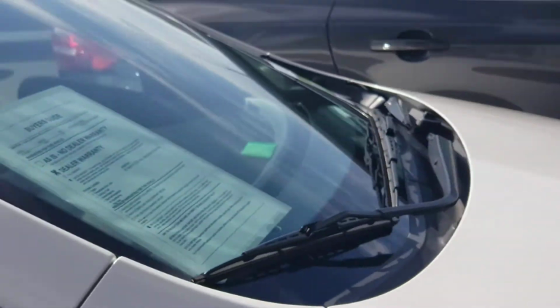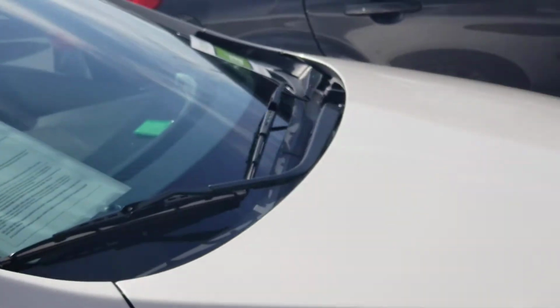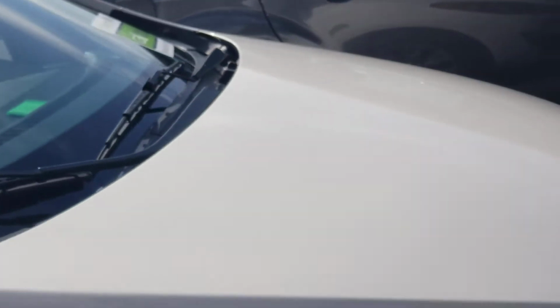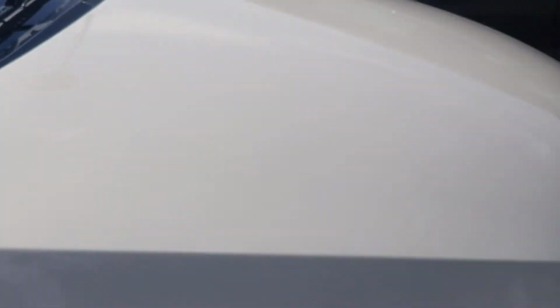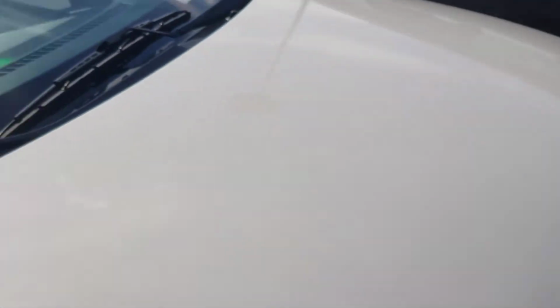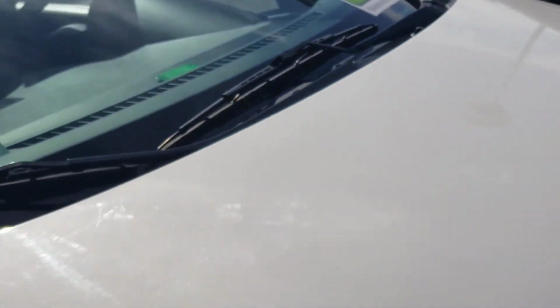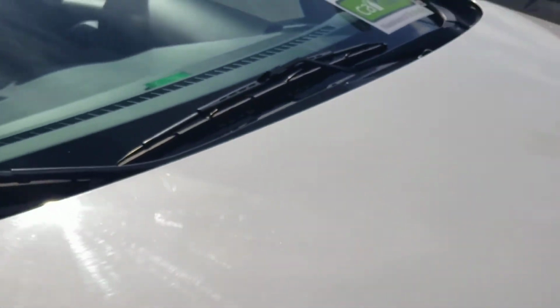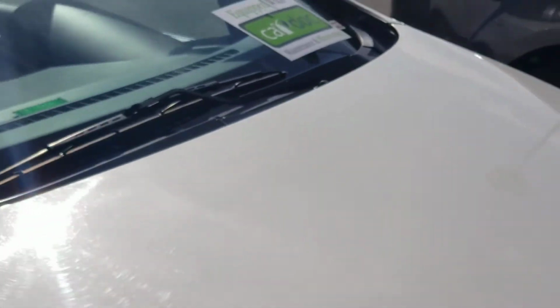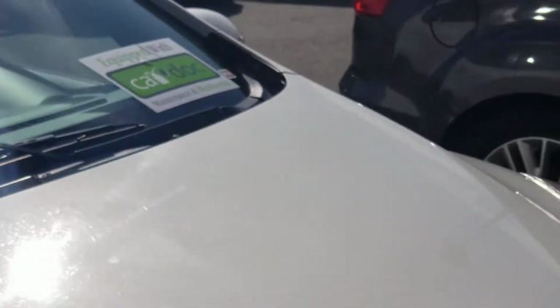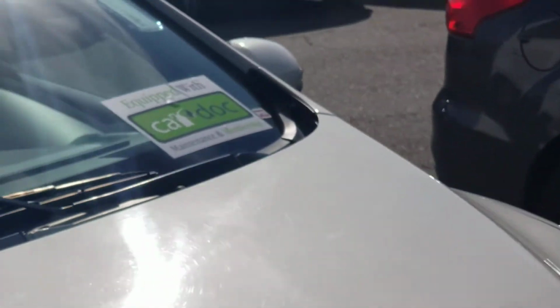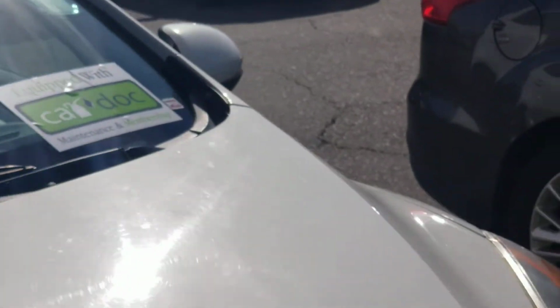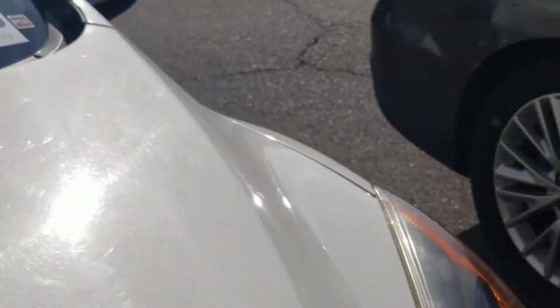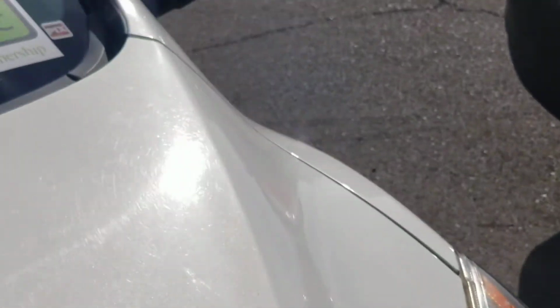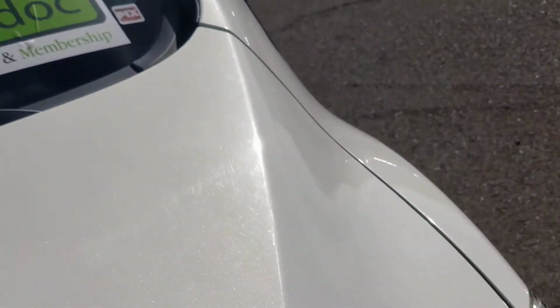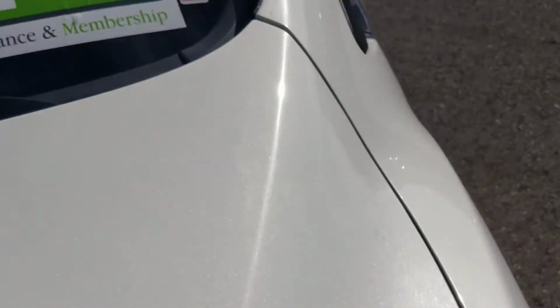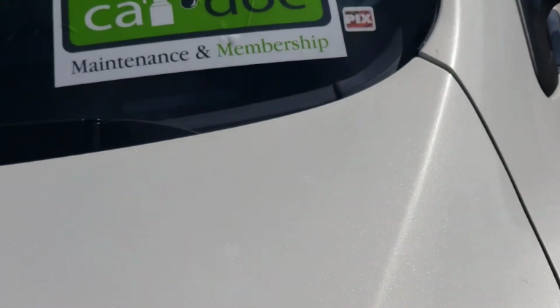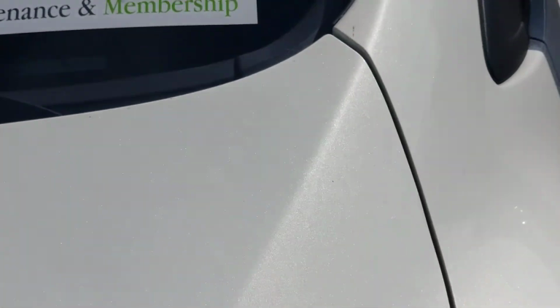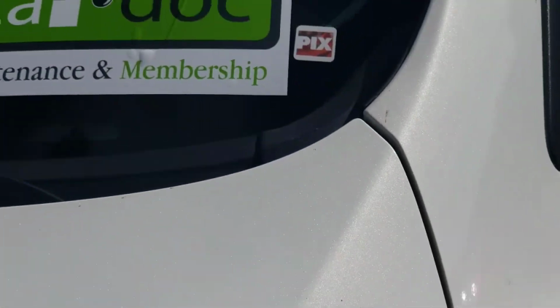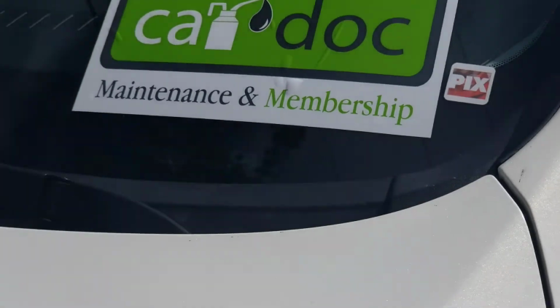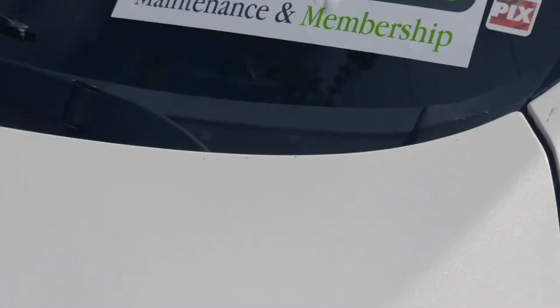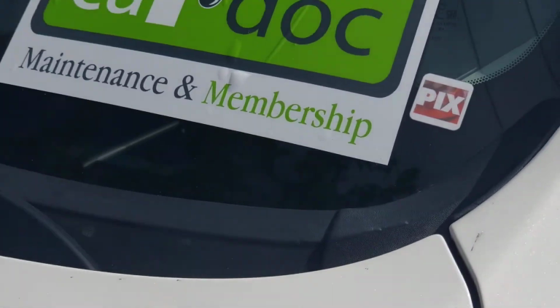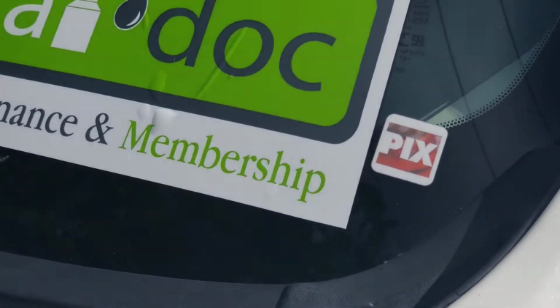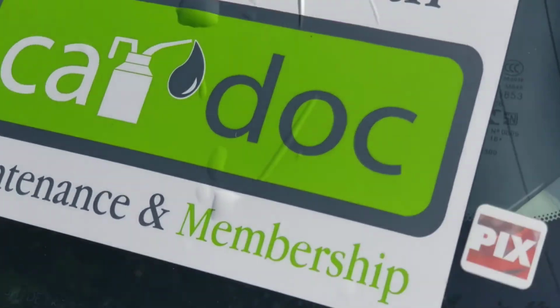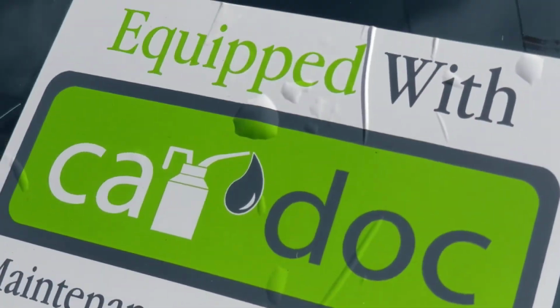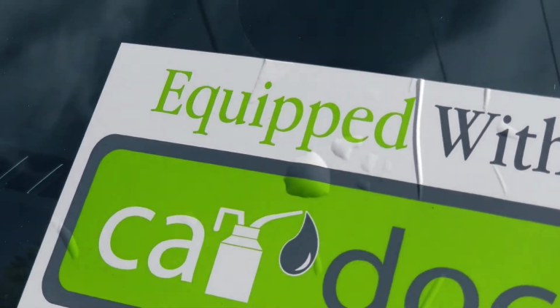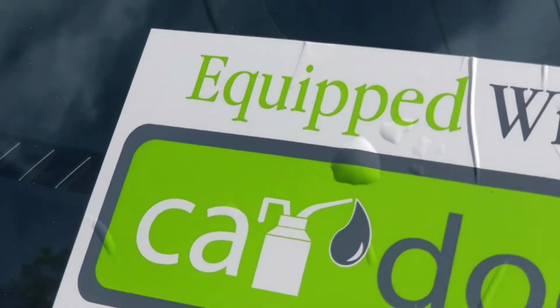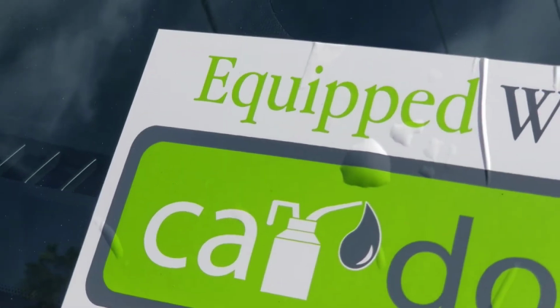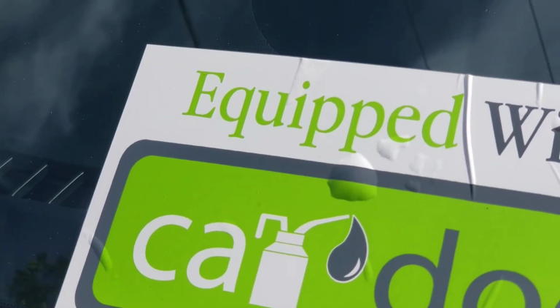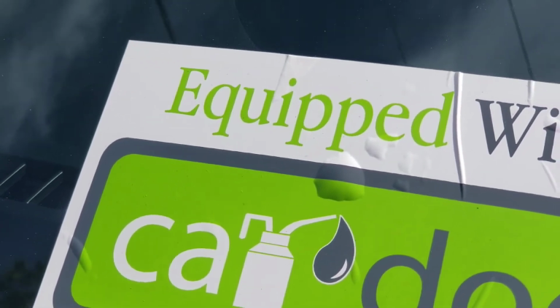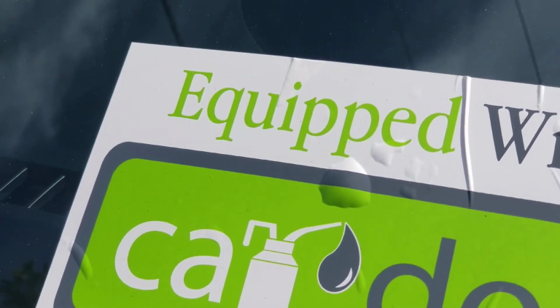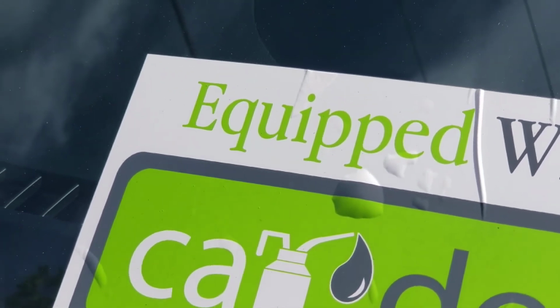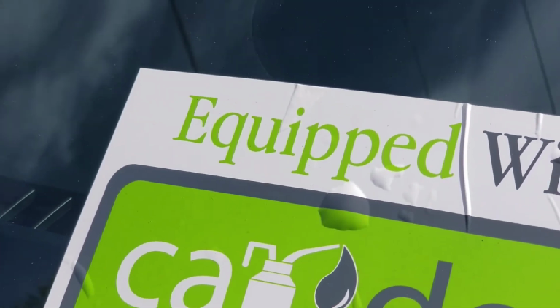By the way, this vehicle is also equipped with CarDocs, so it has a two-year free maintenance program. That's right — two years of free oil changes and tire rotation.